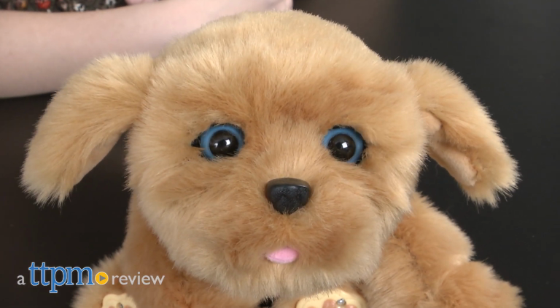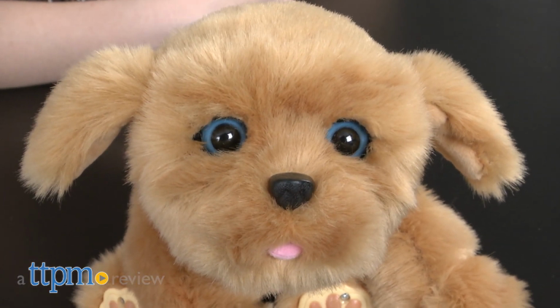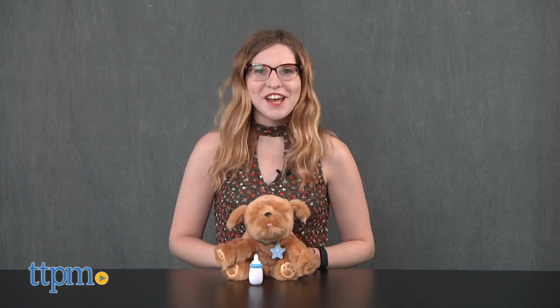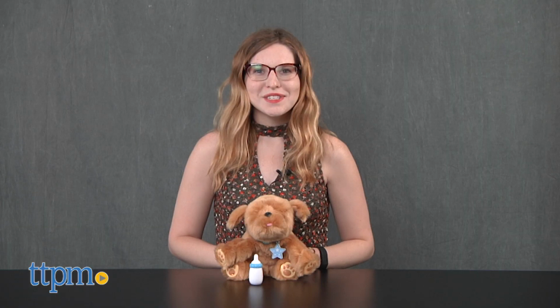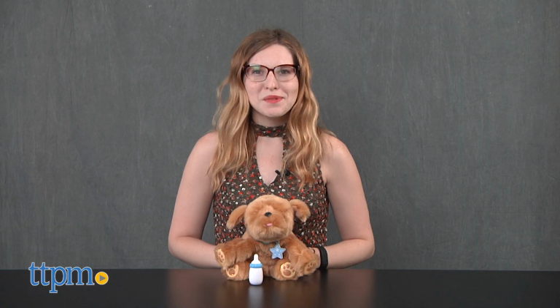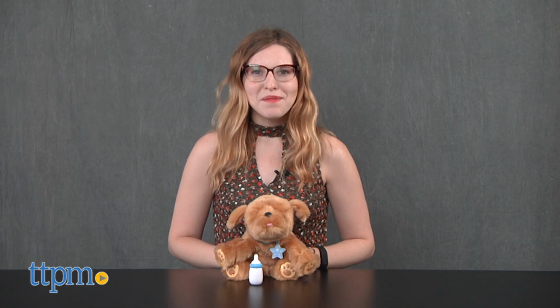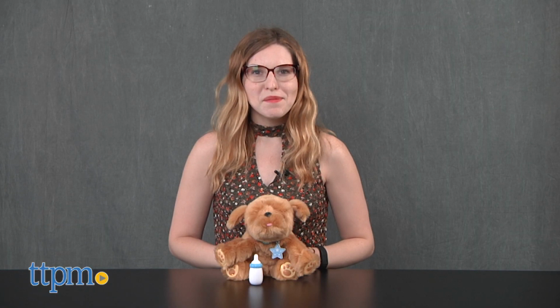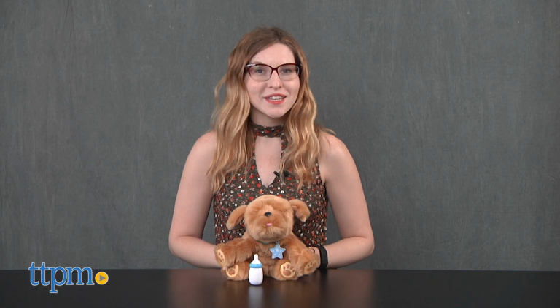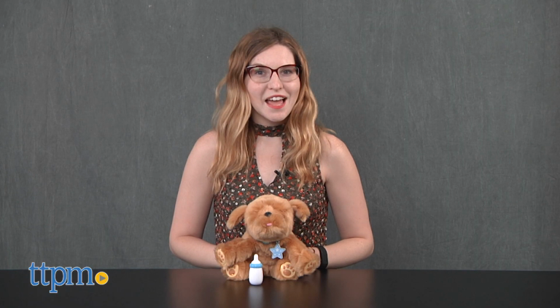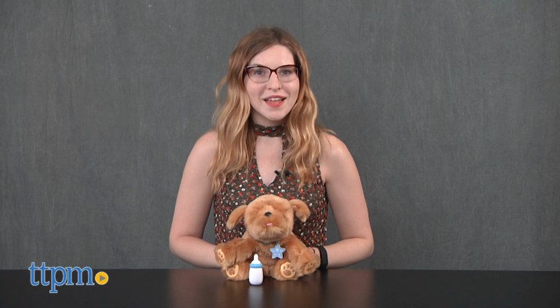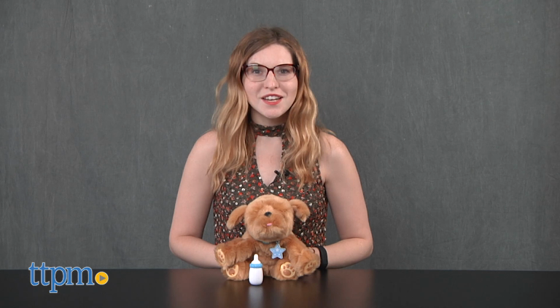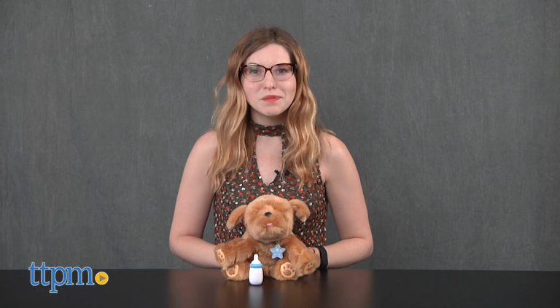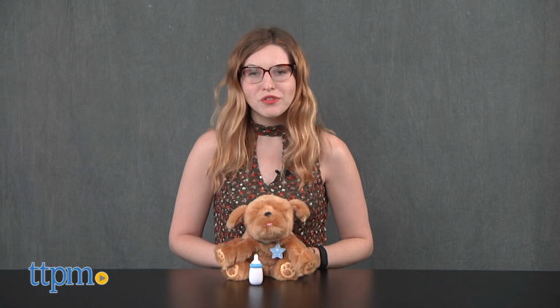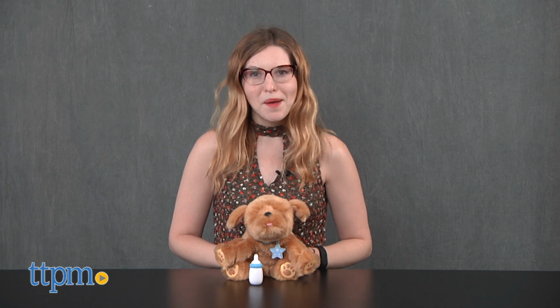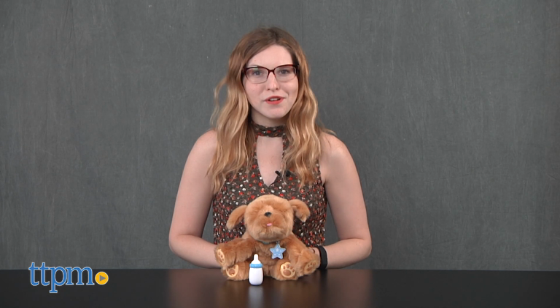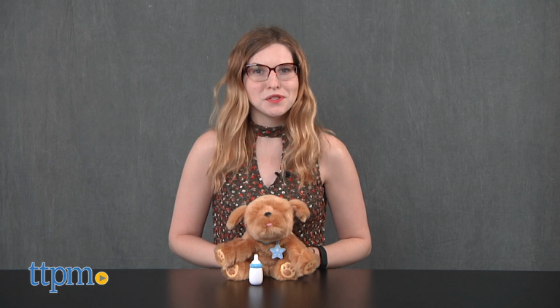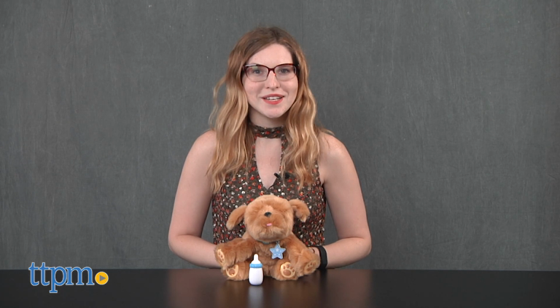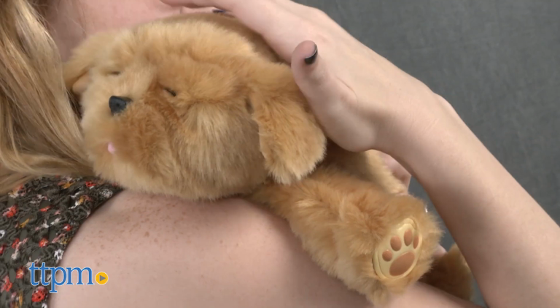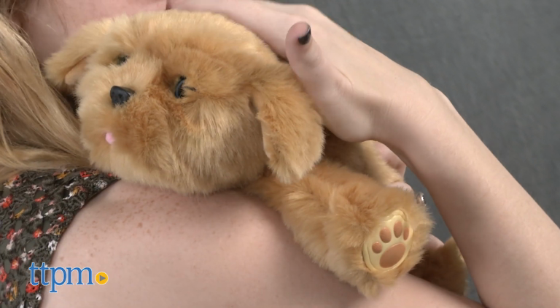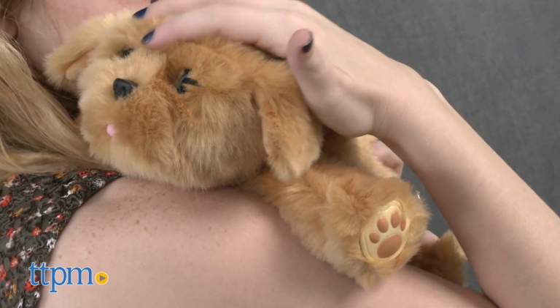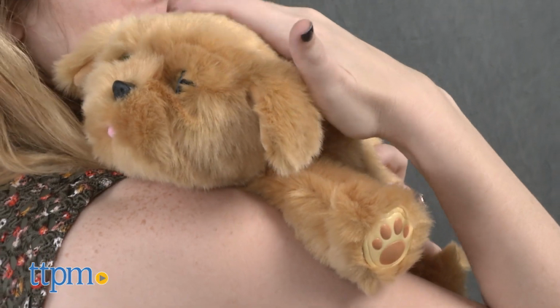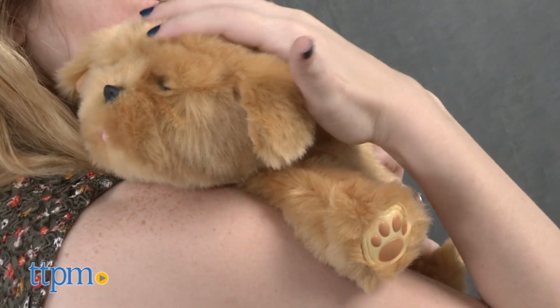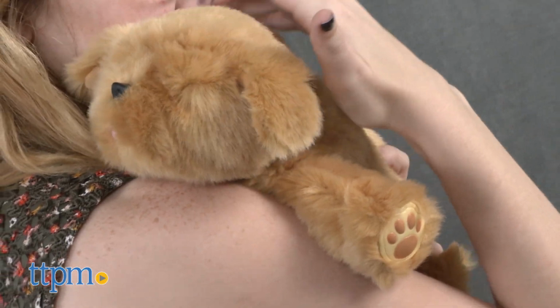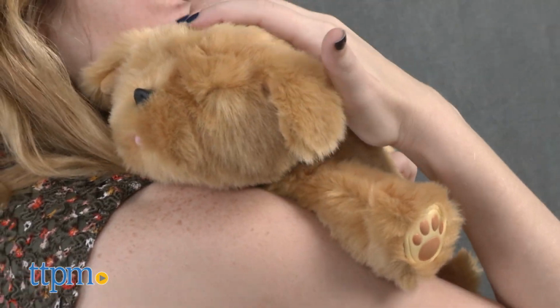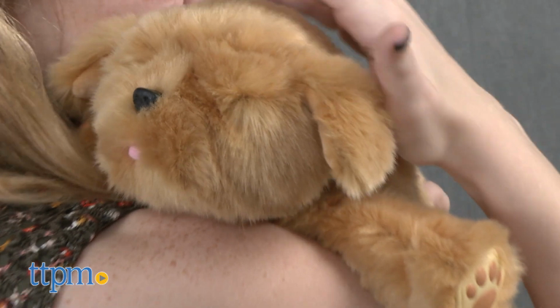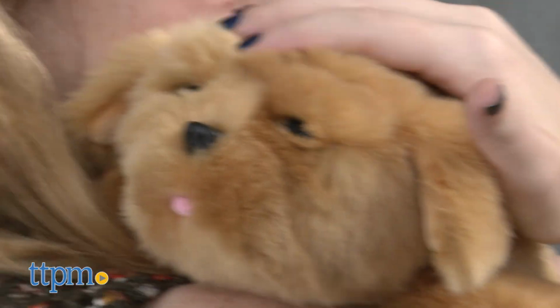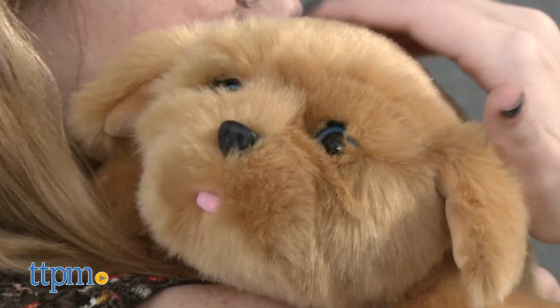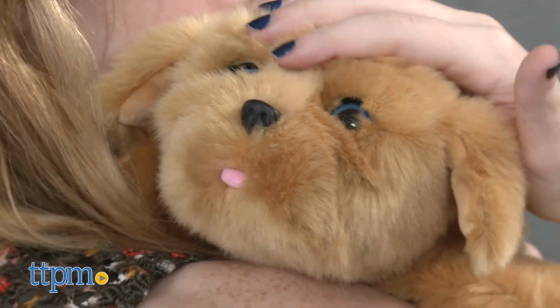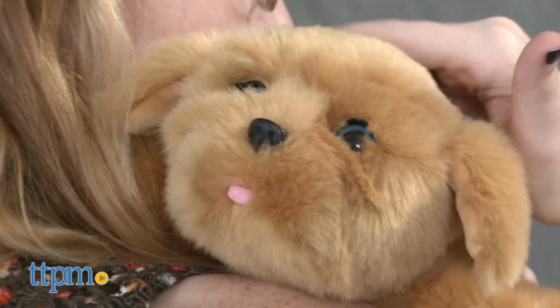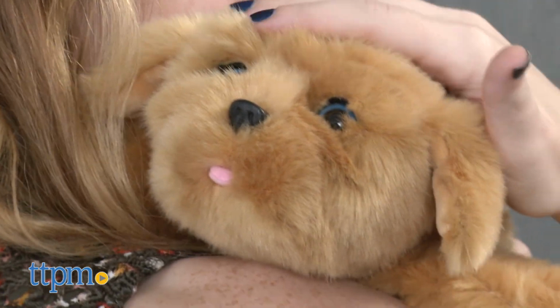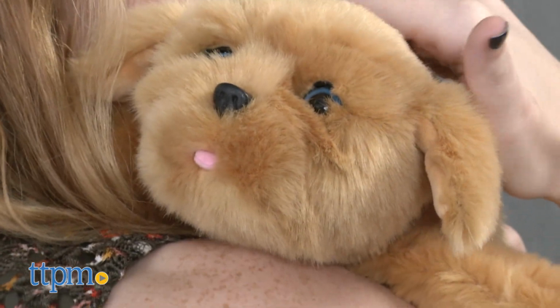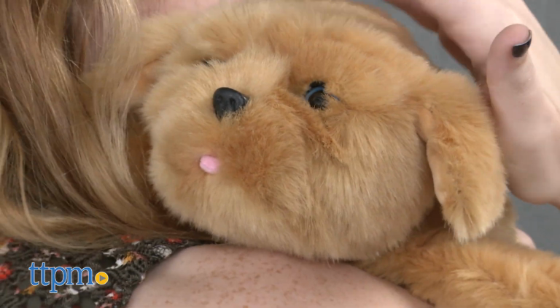Hi, this is Jen from TTPM, and I'm here with the Little Live Pets Snuggles My Dream Puppy from Moose Toys, which brings to life the awe-worthy interactions of having a tiny baby puppy in stuffed form.